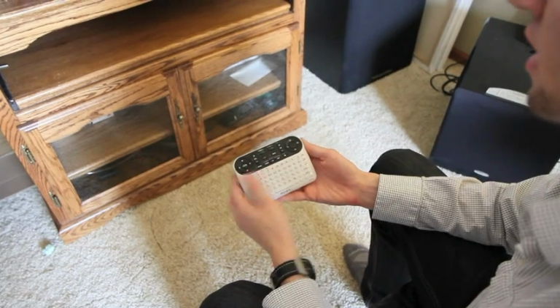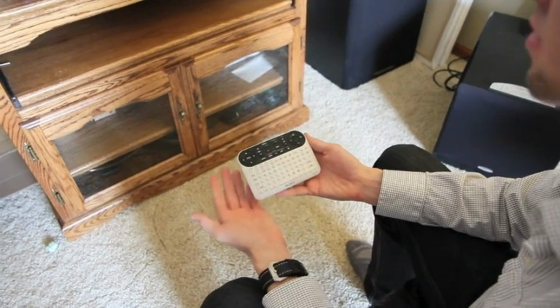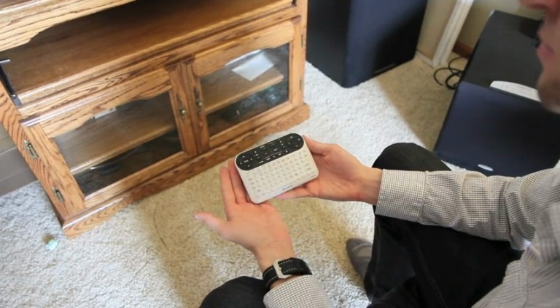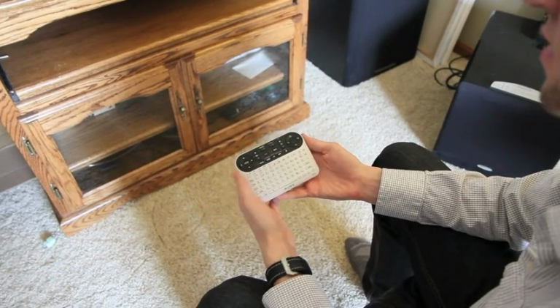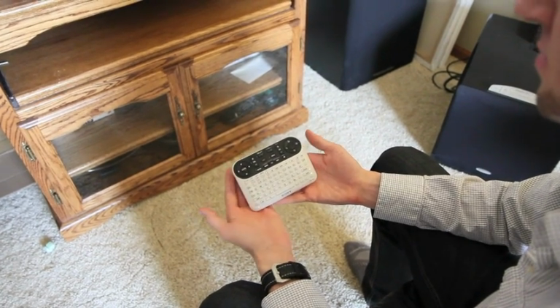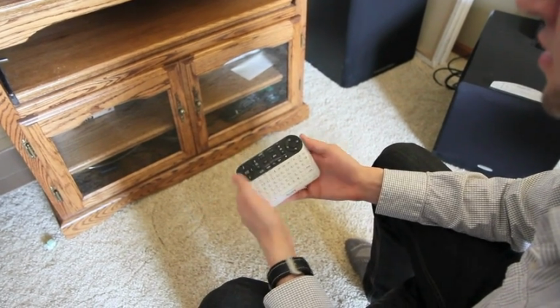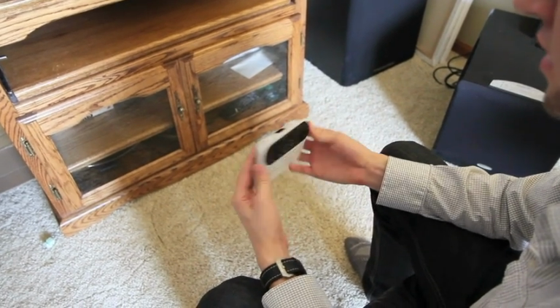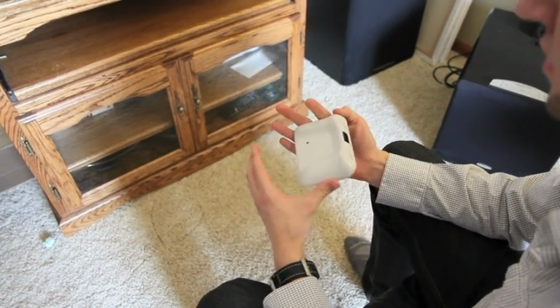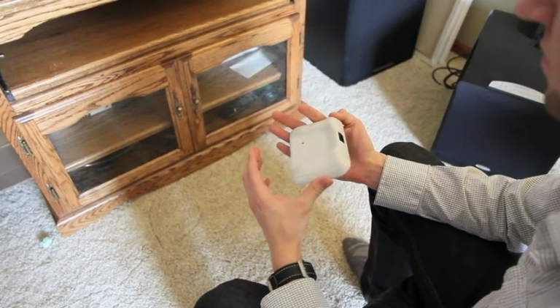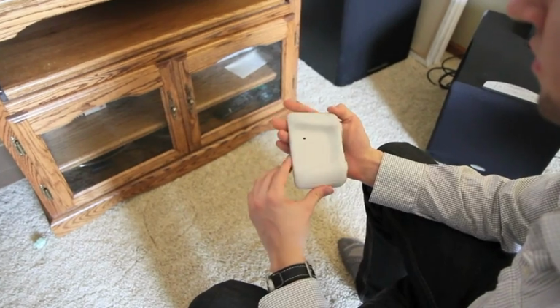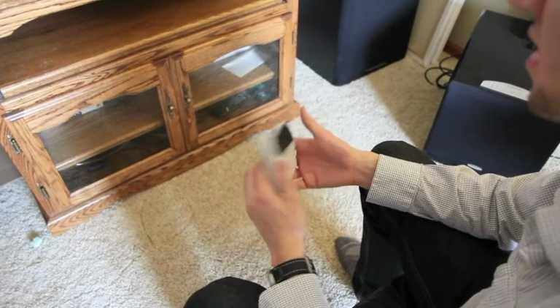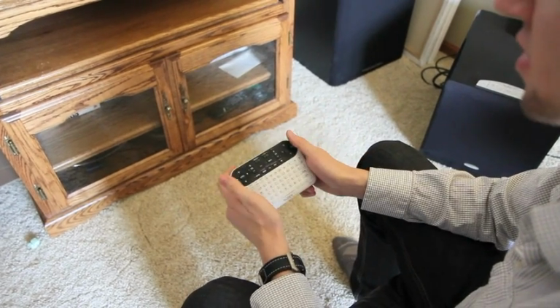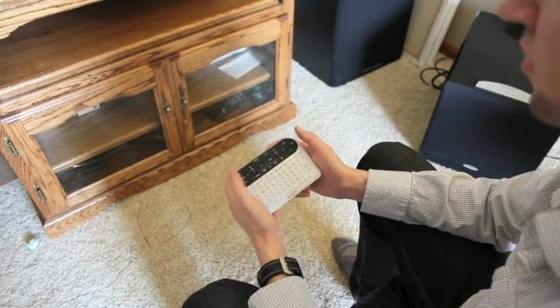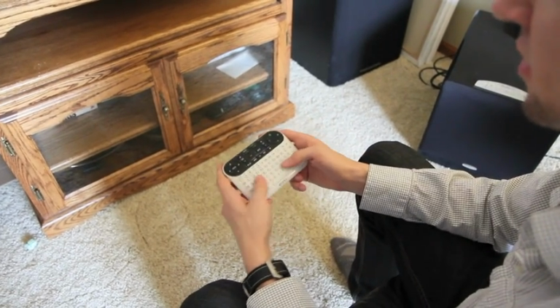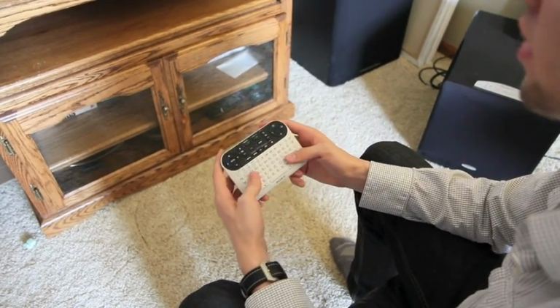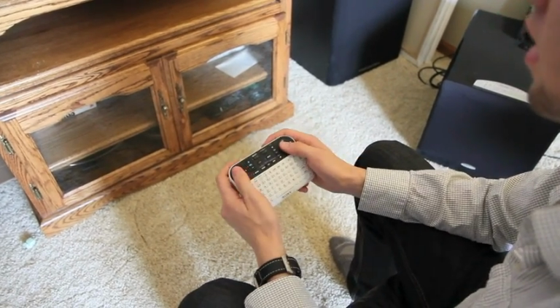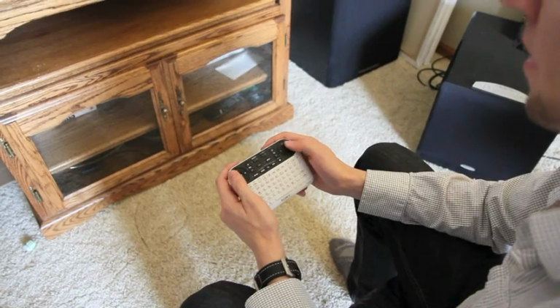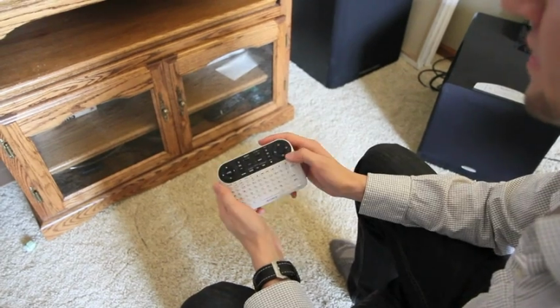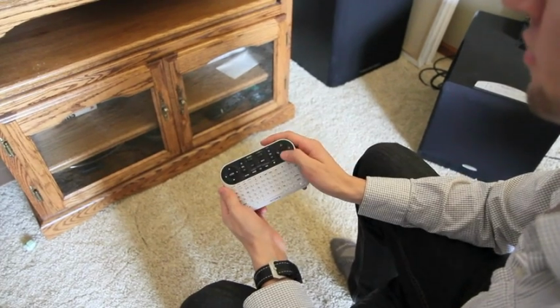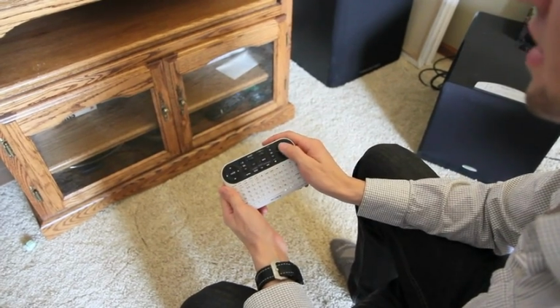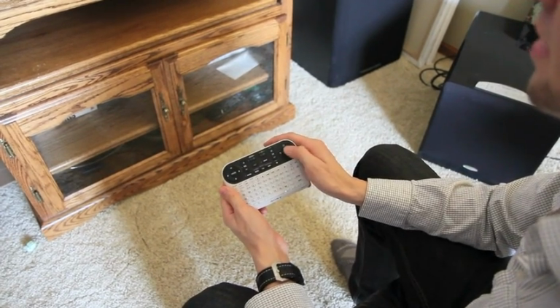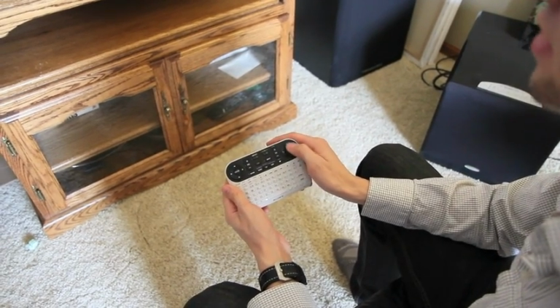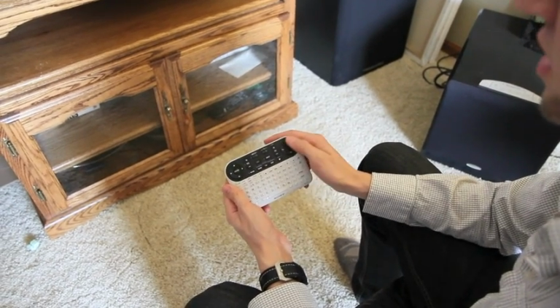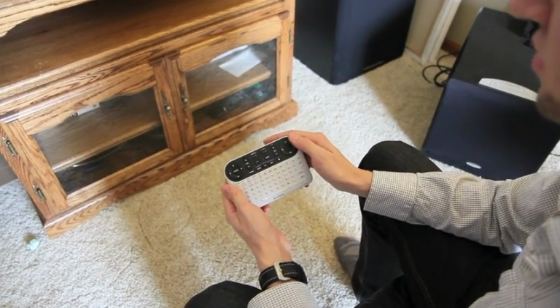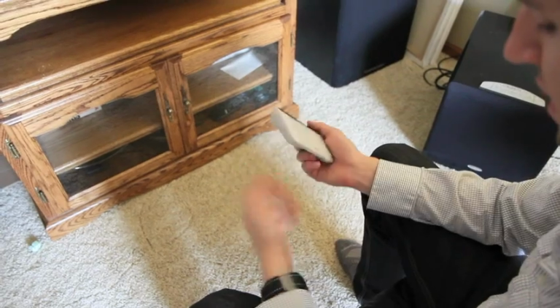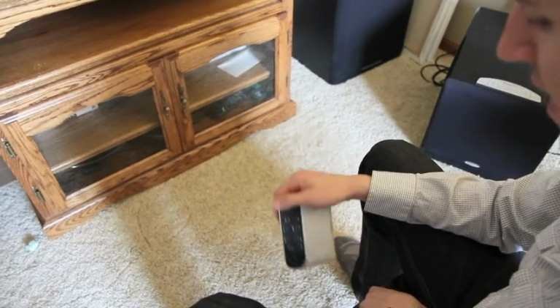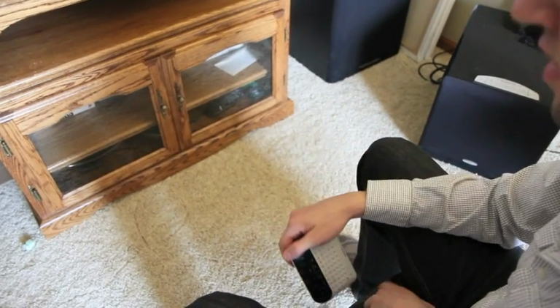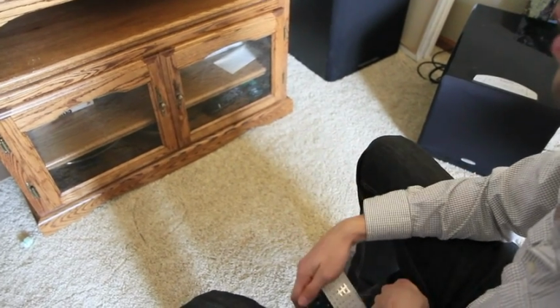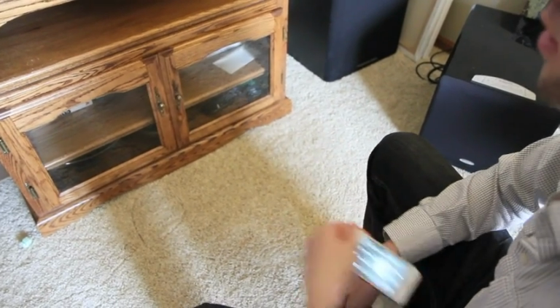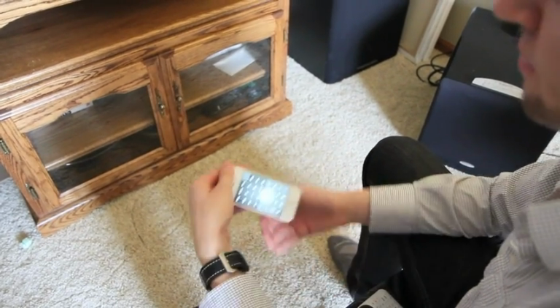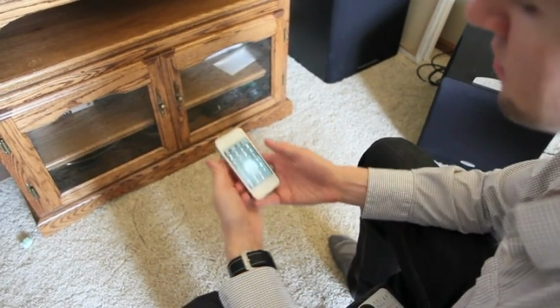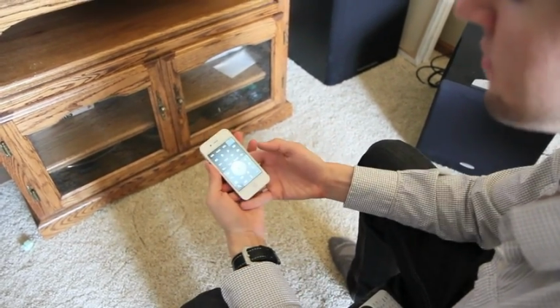Alright, so this is the remote that comes with the TV. It's pretty weird looking — kind of looks like a PS3 controller with a keyboard. It's got a mouse thing here, but it's really glitchy on screen. So now we've got the new application for the iPhone,